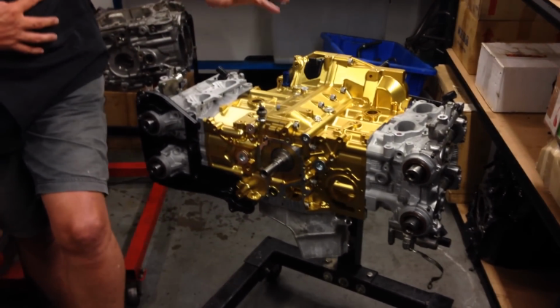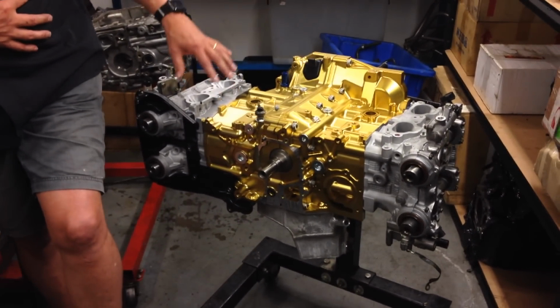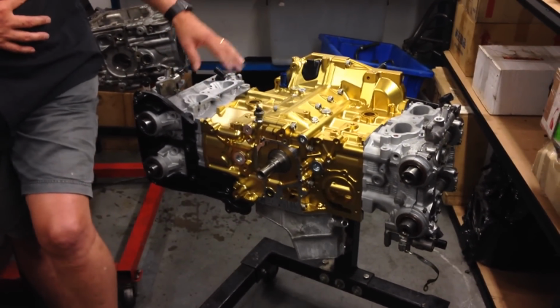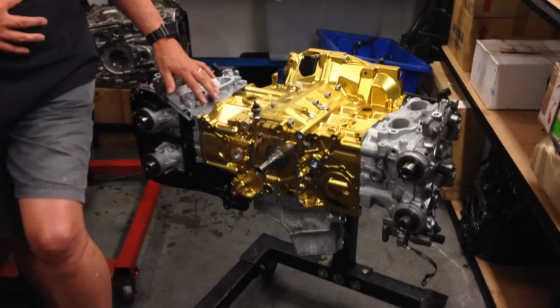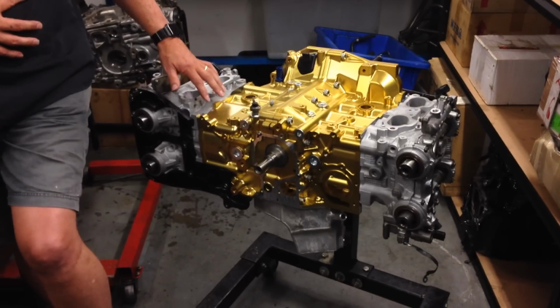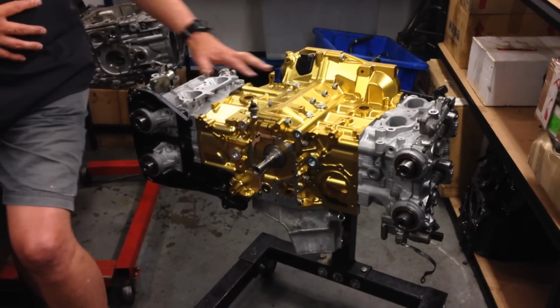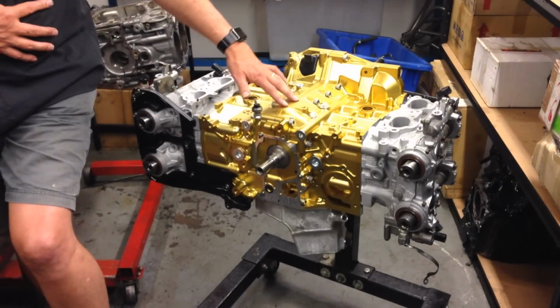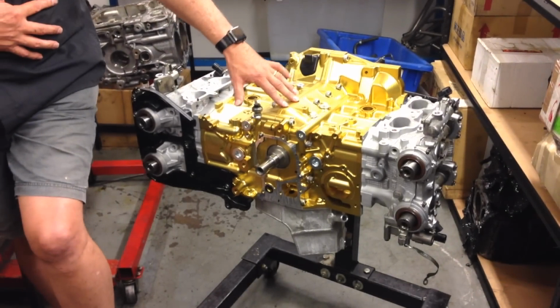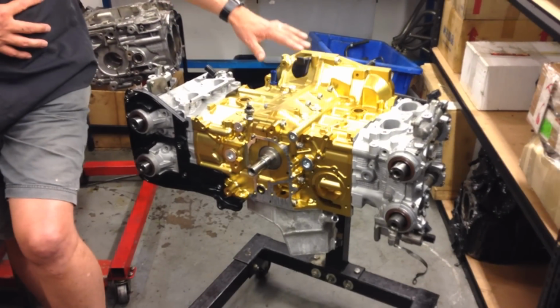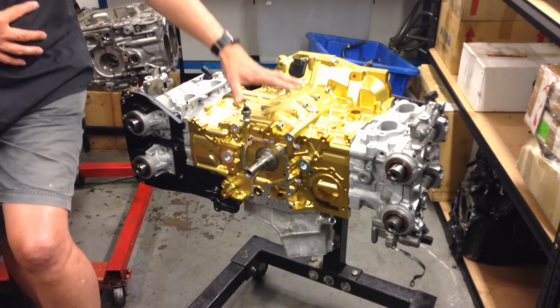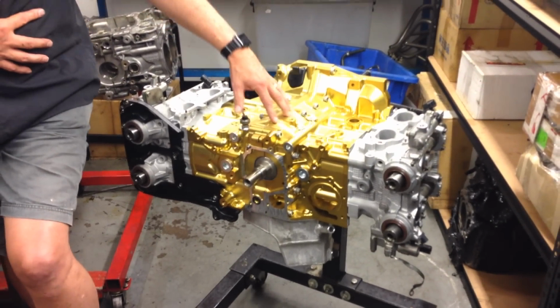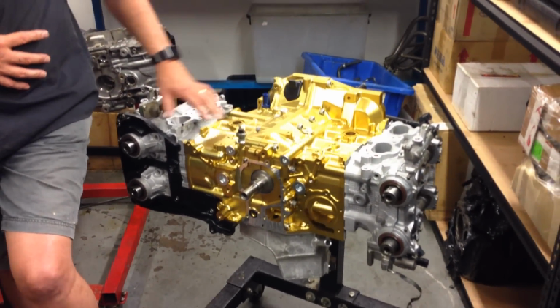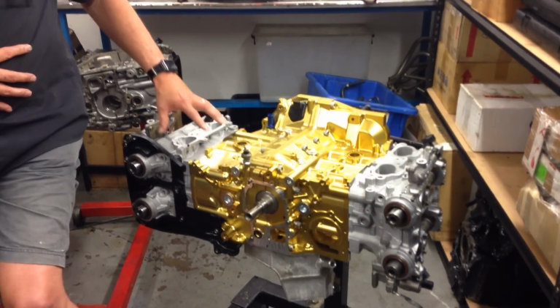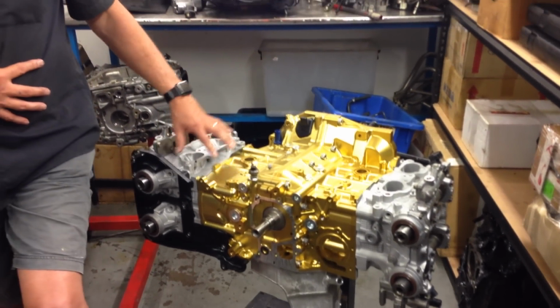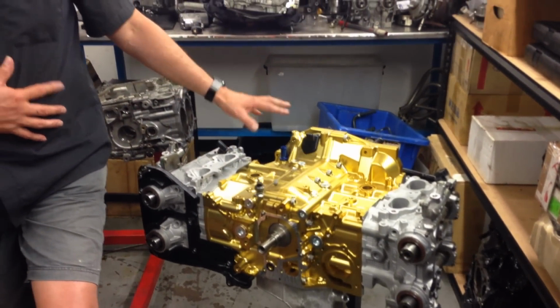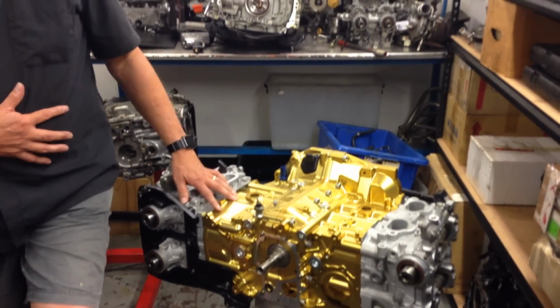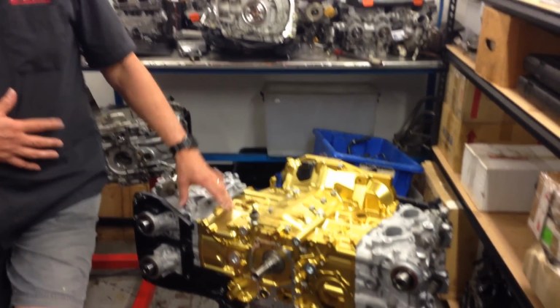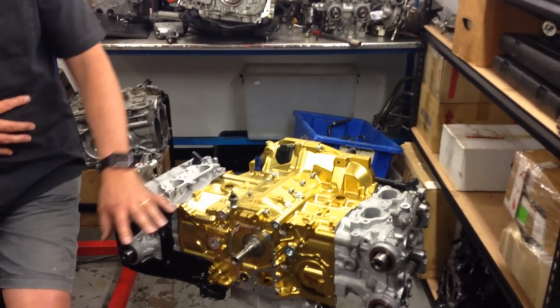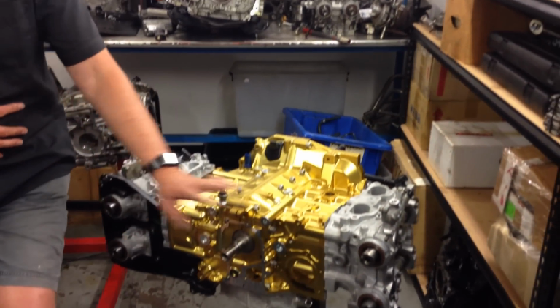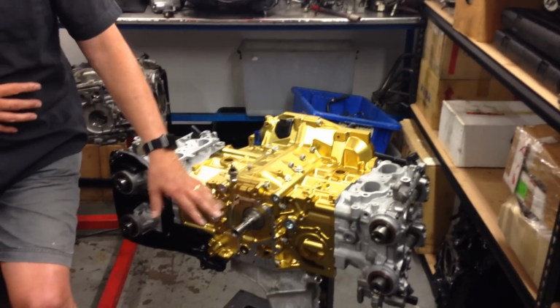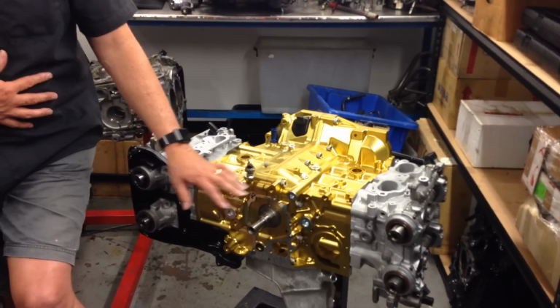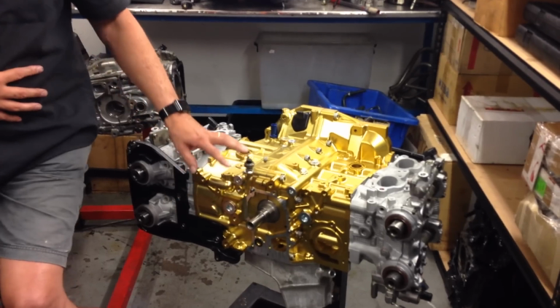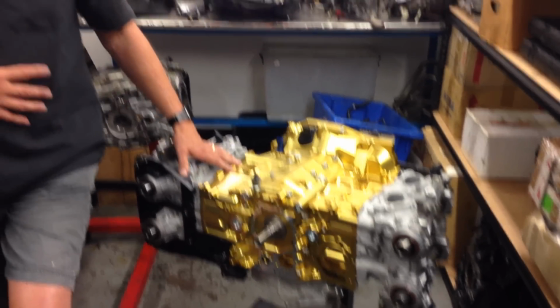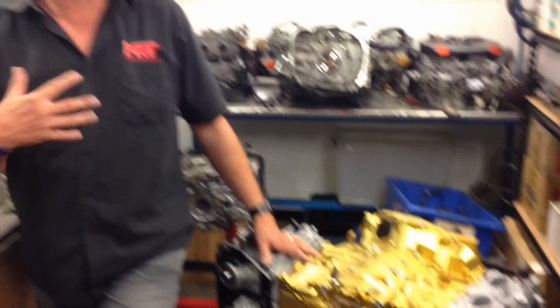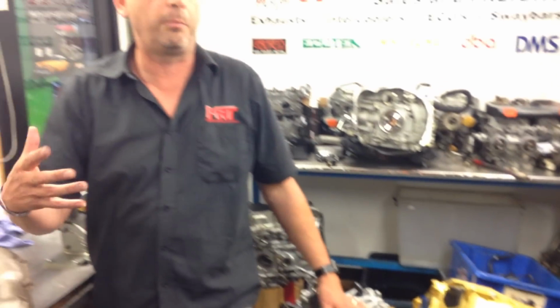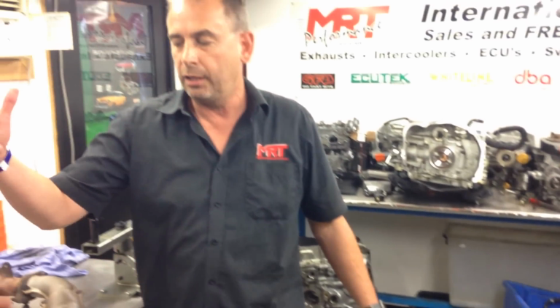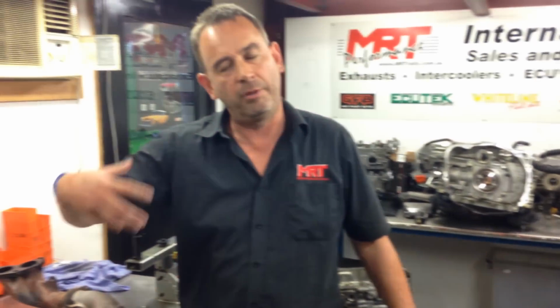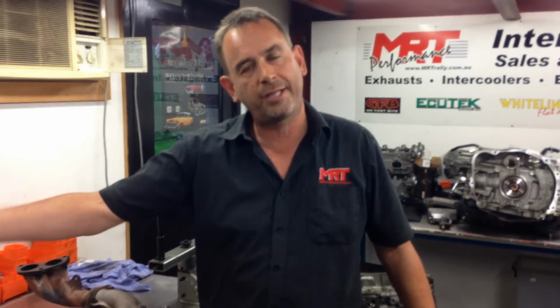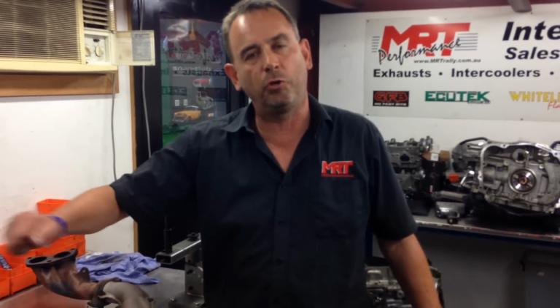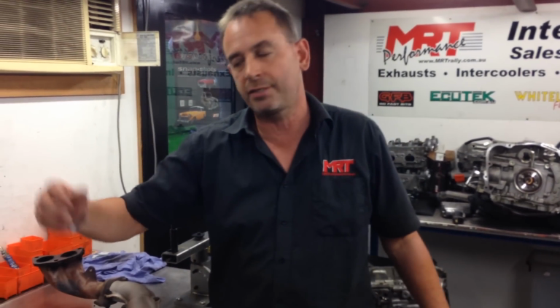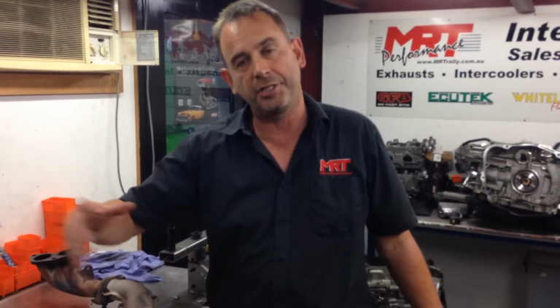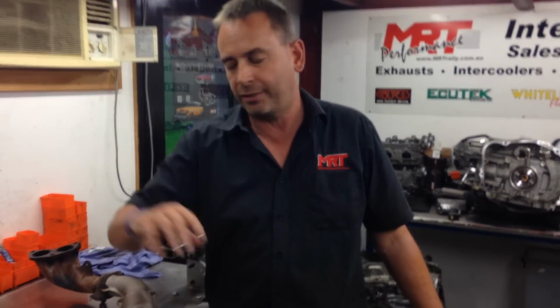We also spoke about internal studs of the block assembly, head studs, the variation with head studs. We spoke about water pump and oil pump, and now we're going to talk about some of the more external parts such as extractors.